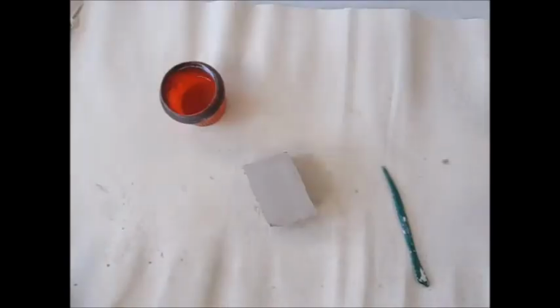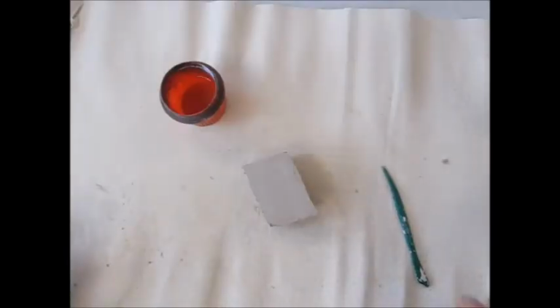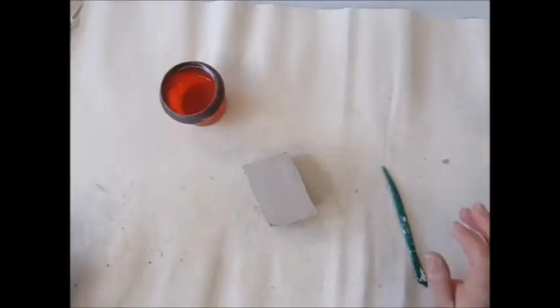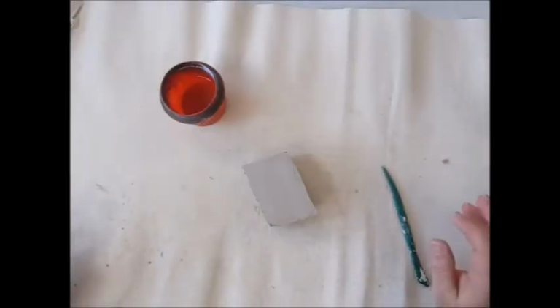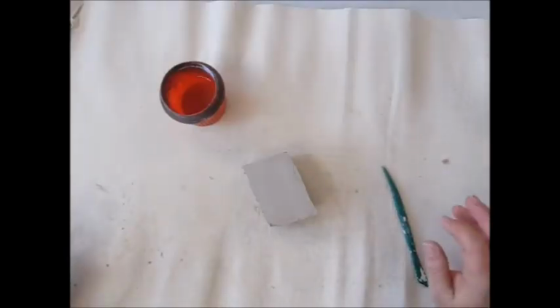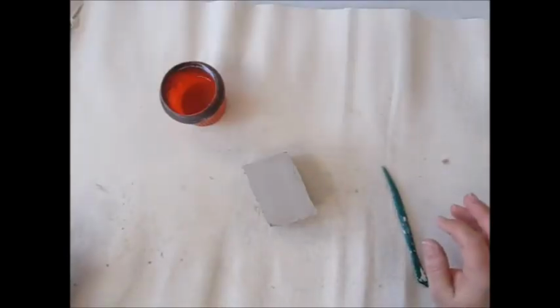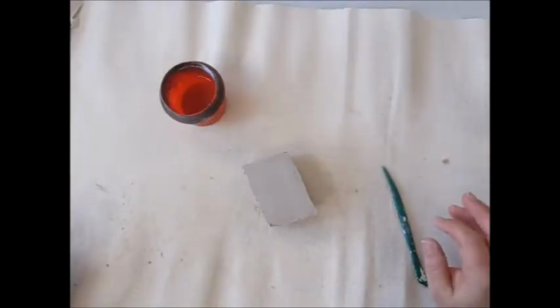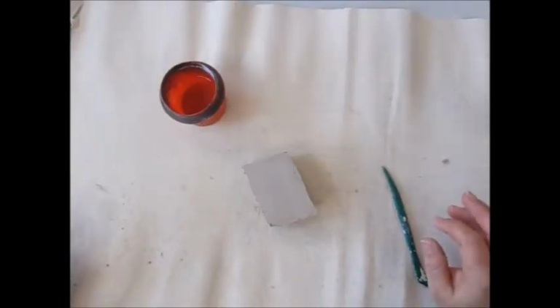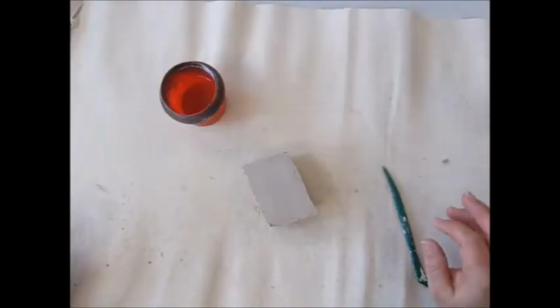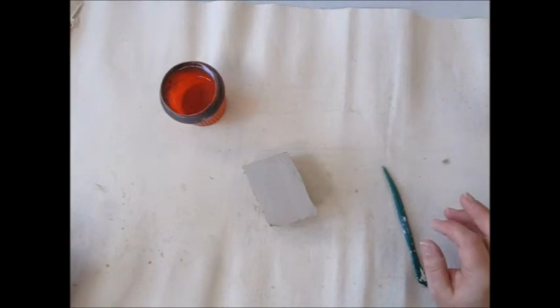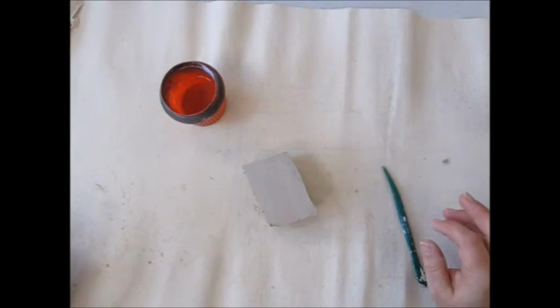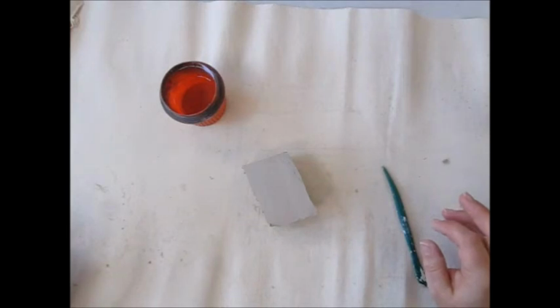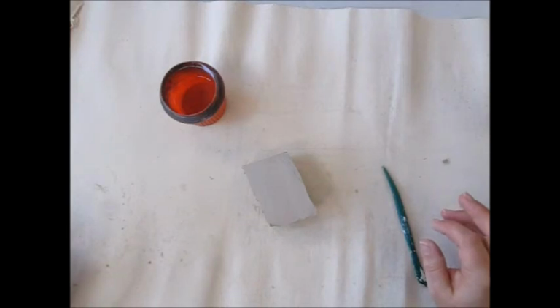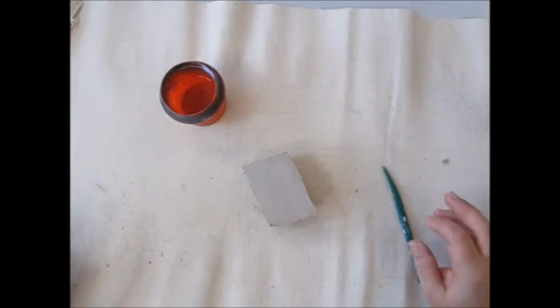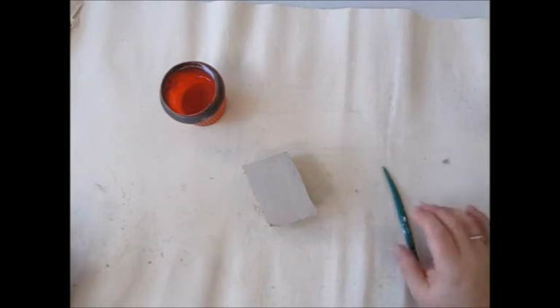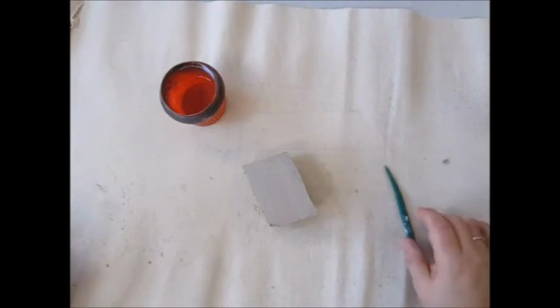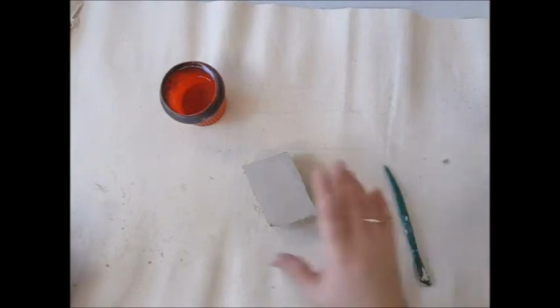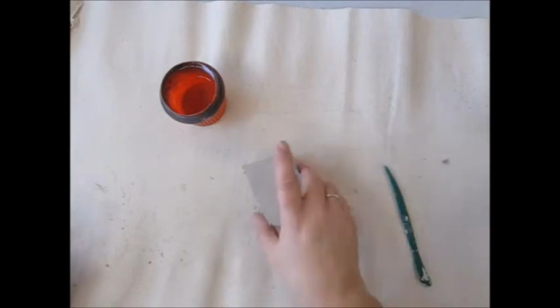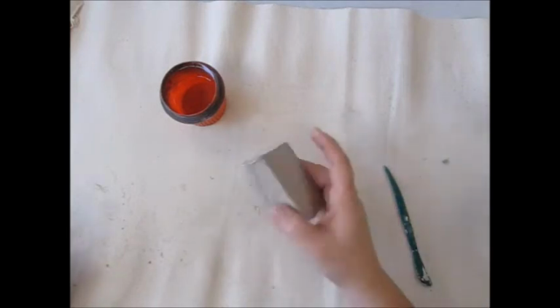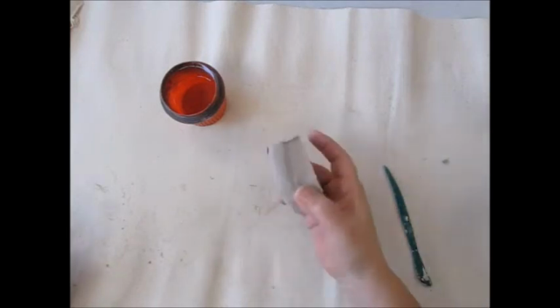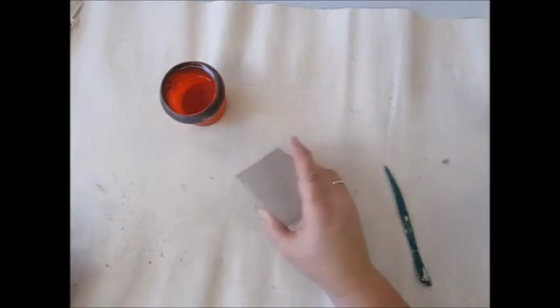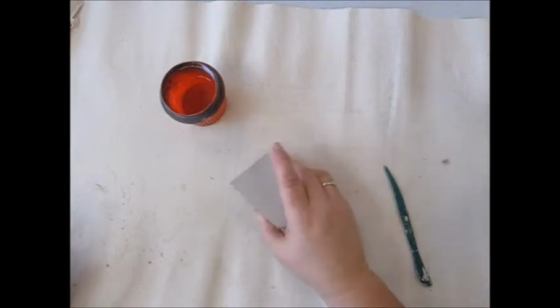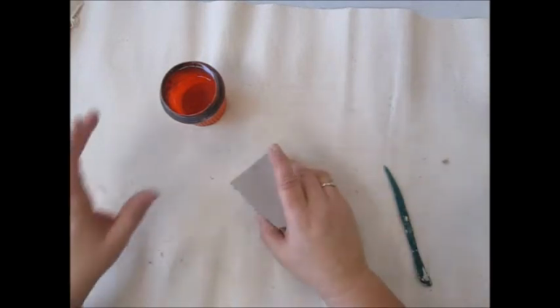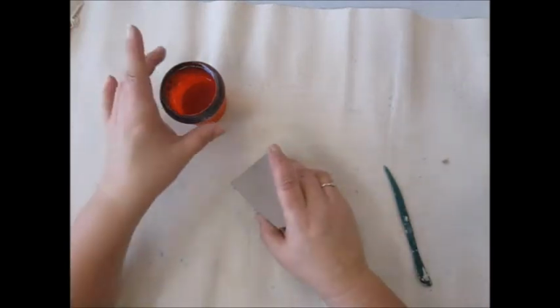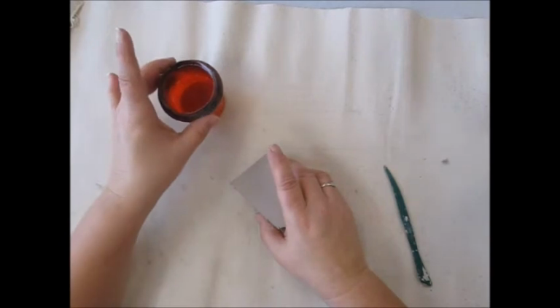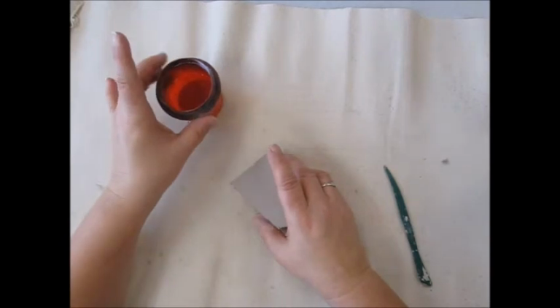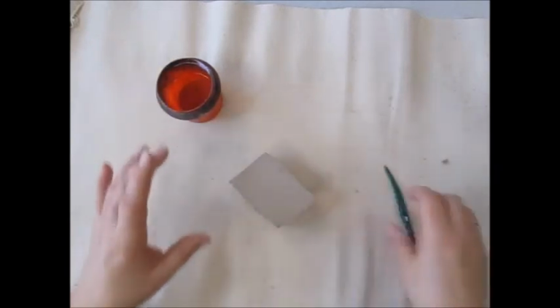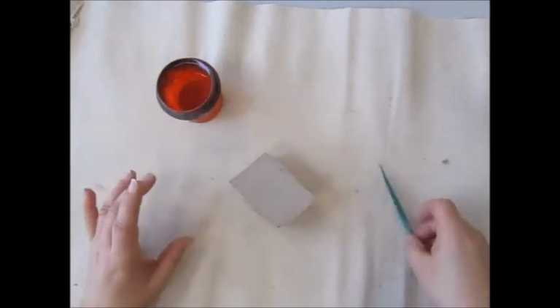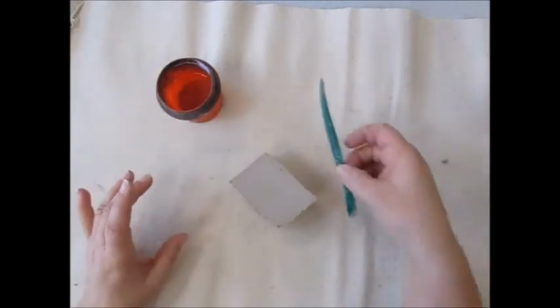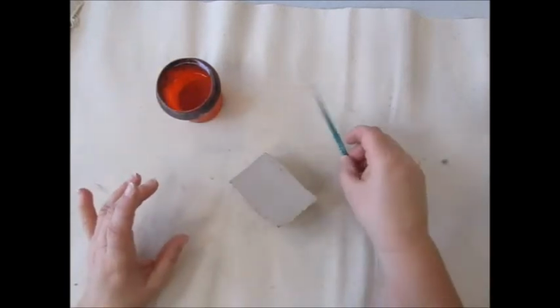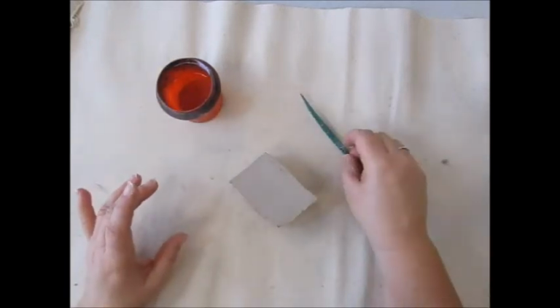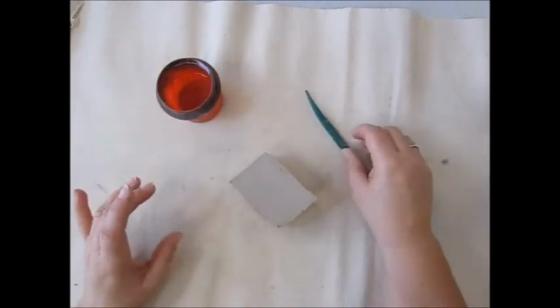Hello 4th grade. Today we're going to make a clay bird. You'll need the clay, maybe some water, and some tools to make texture.